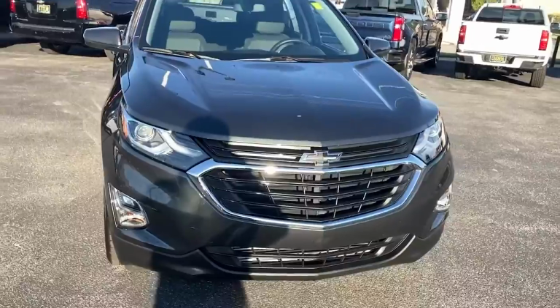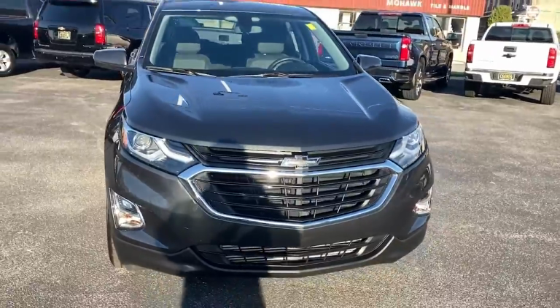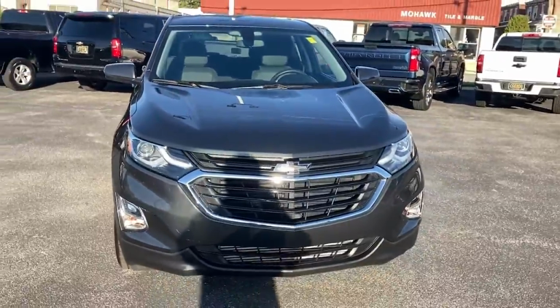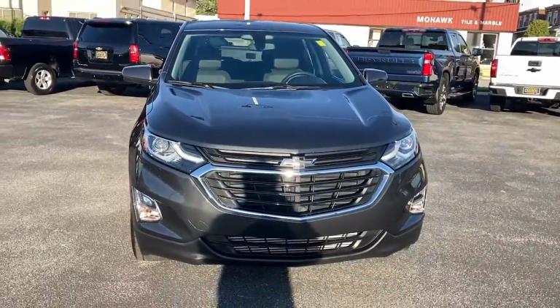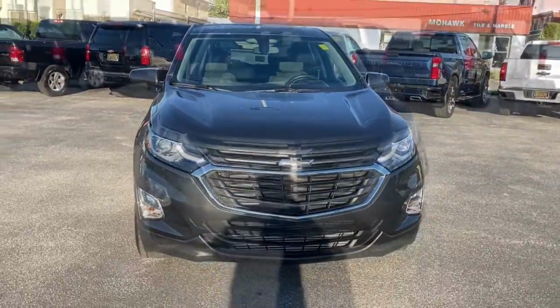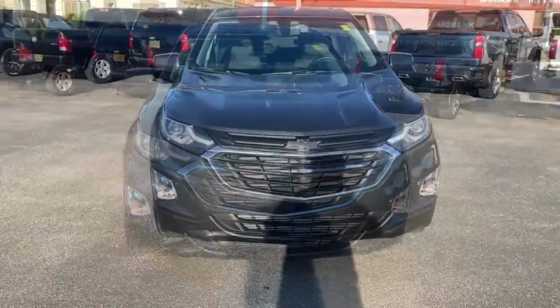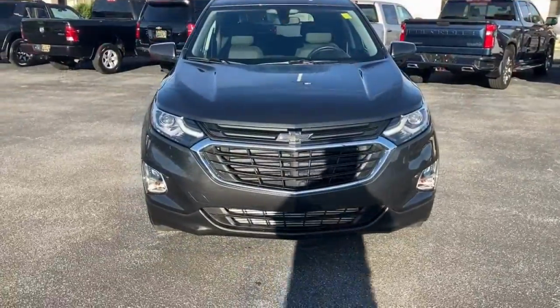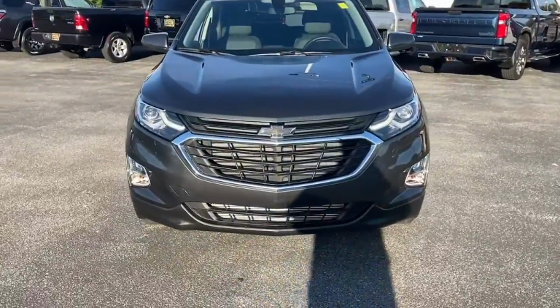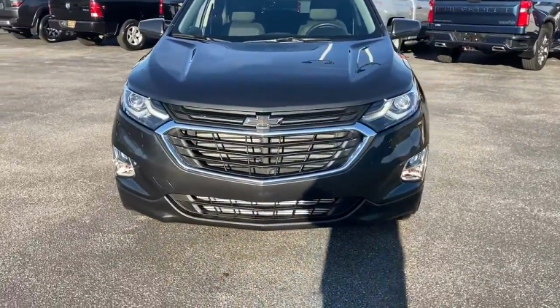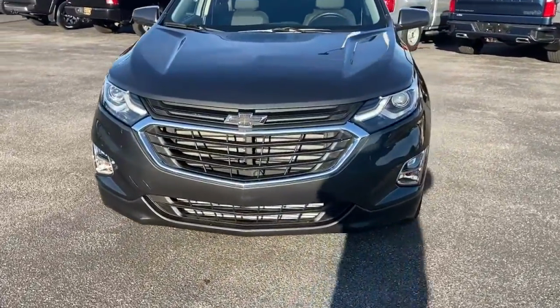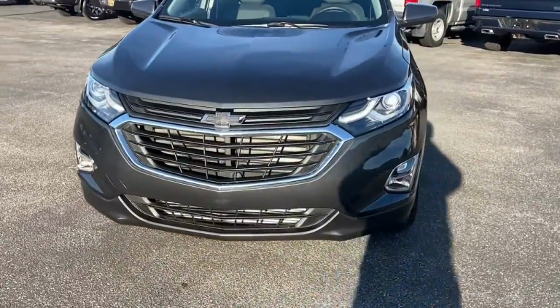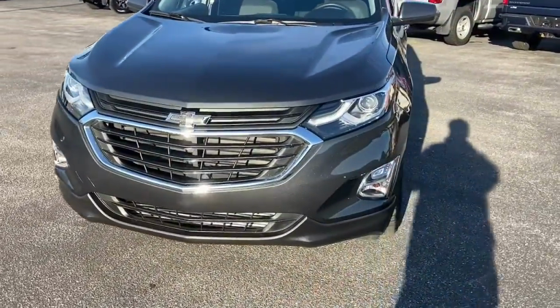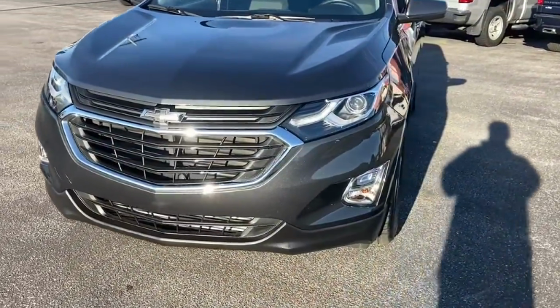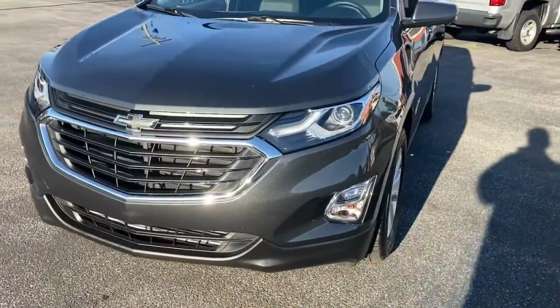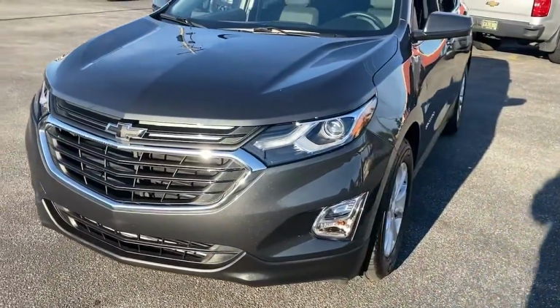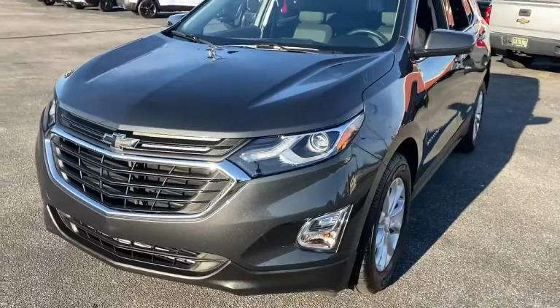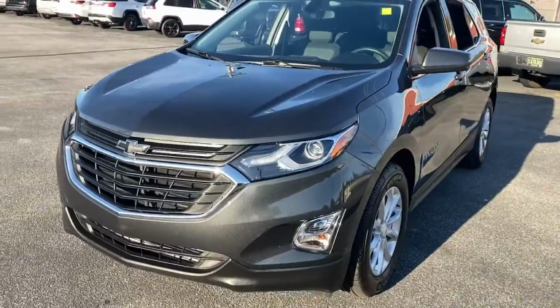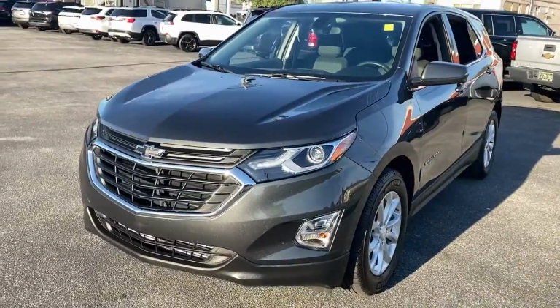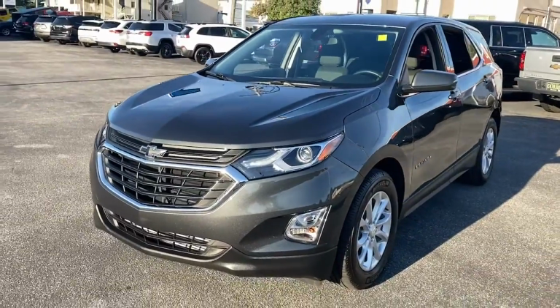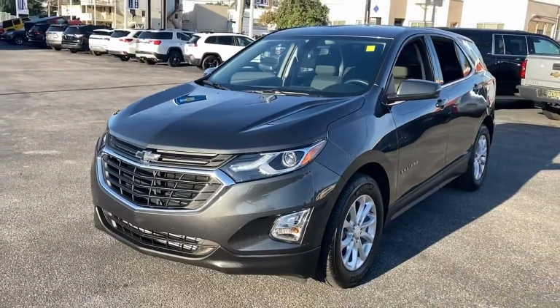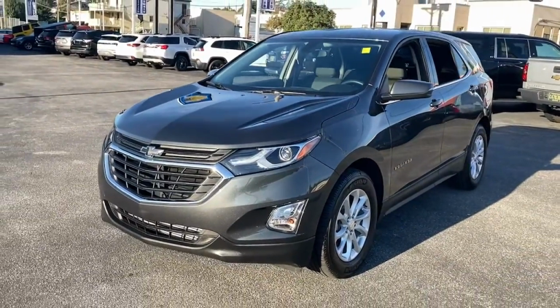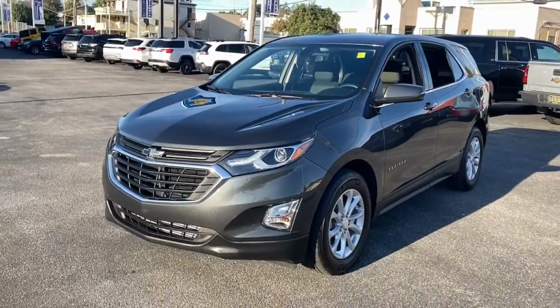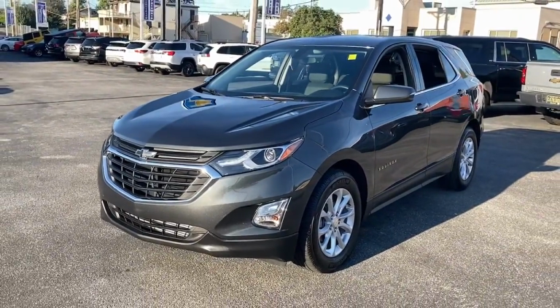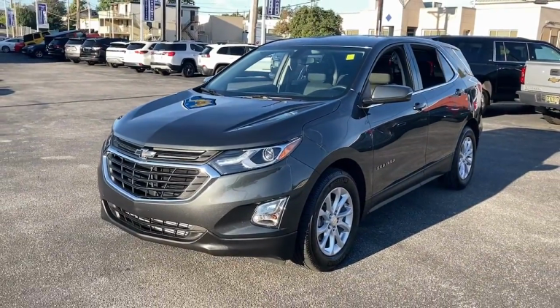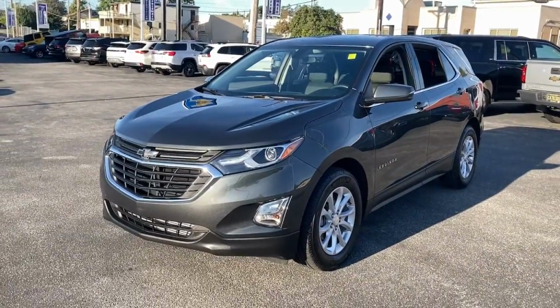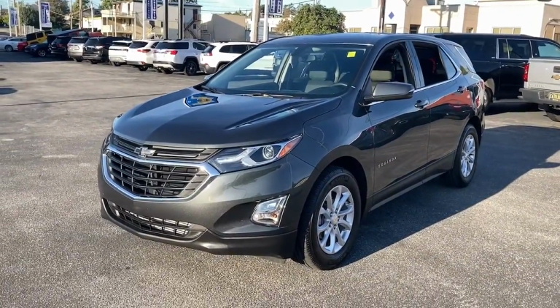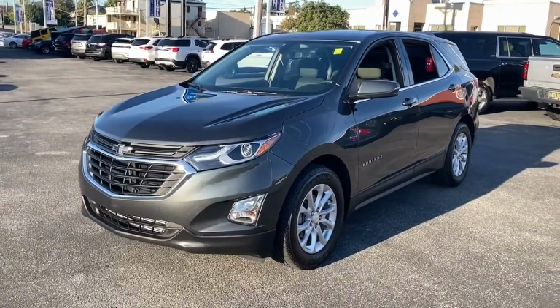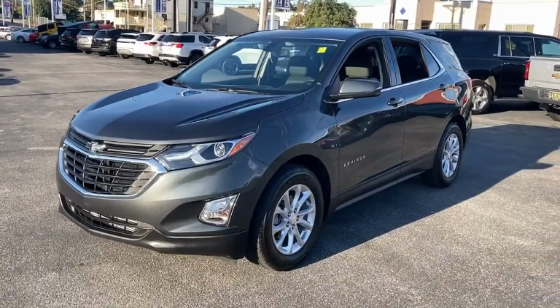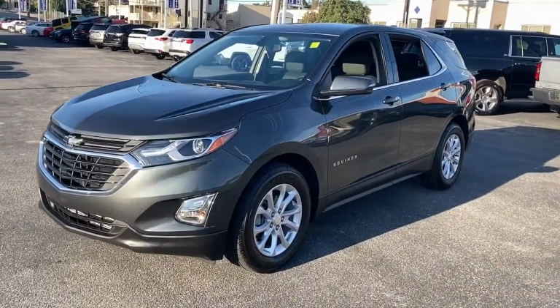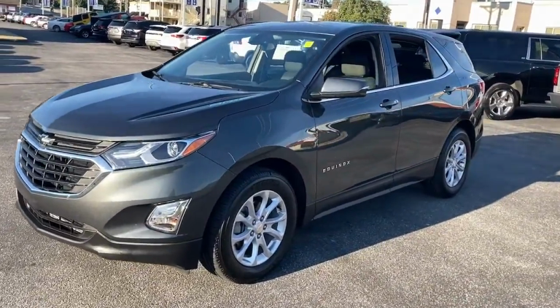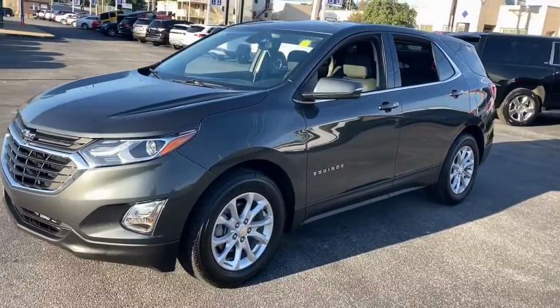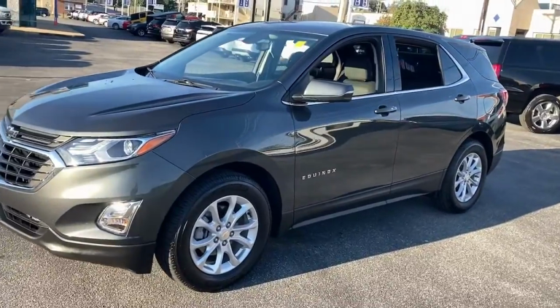The advanced safety features, passenger-friendly cabin, generous cargo space, and connected technology of the Equinox help you navigate every twist and turn of the road with confidence and style.